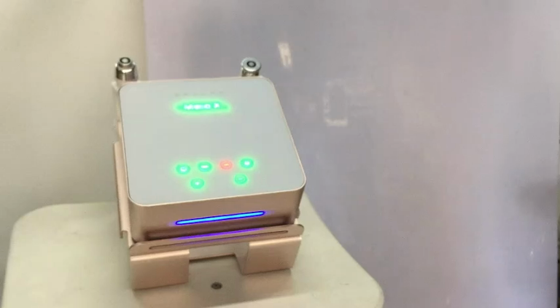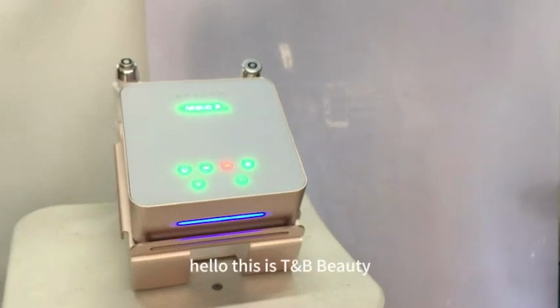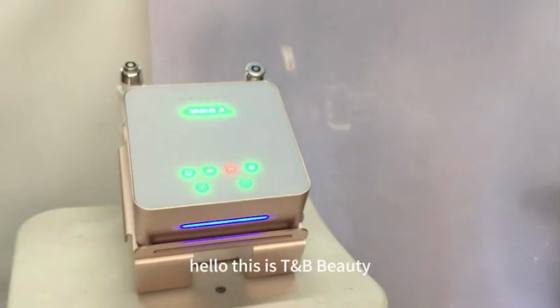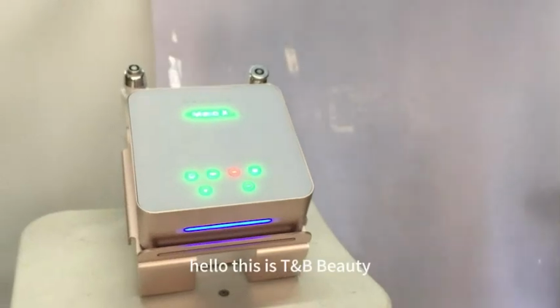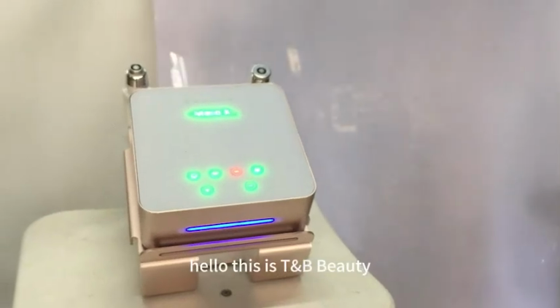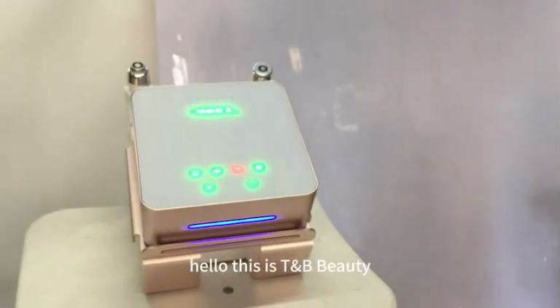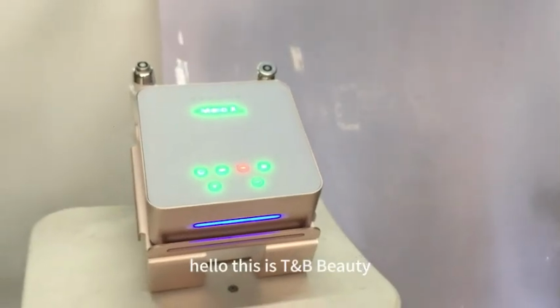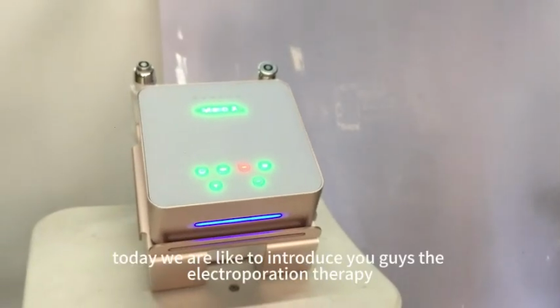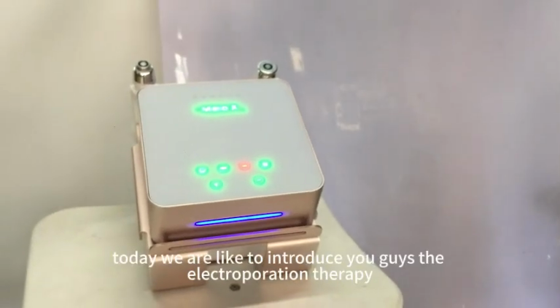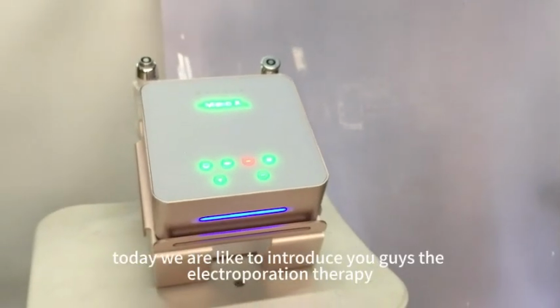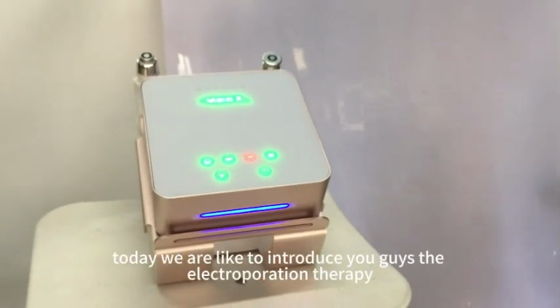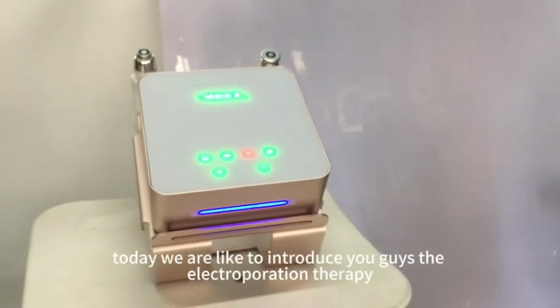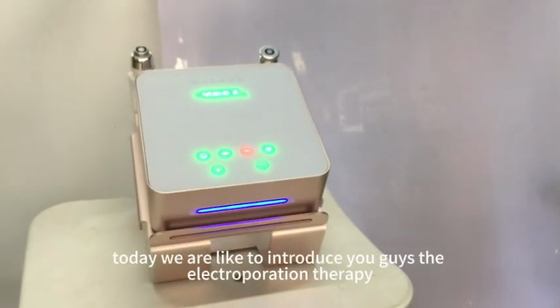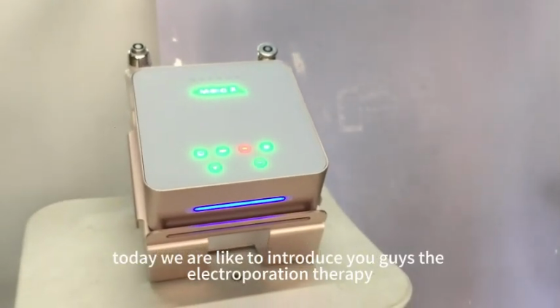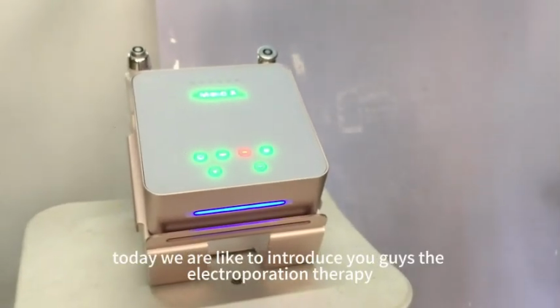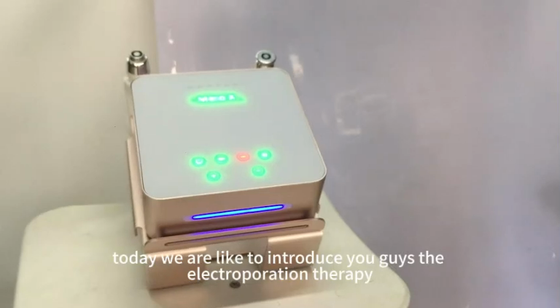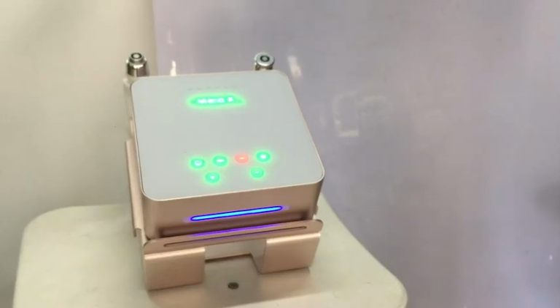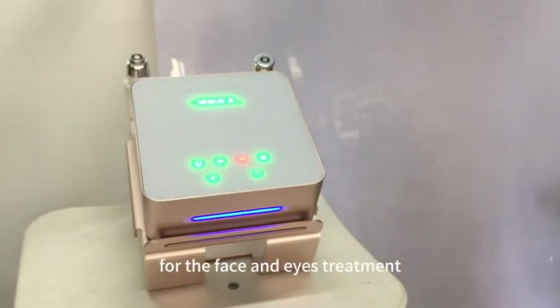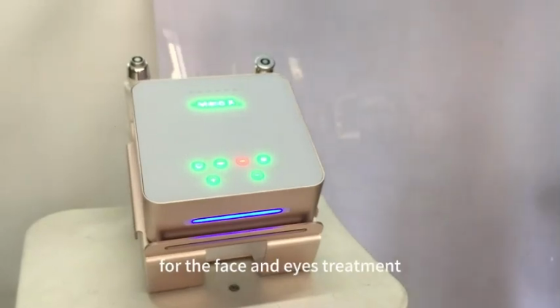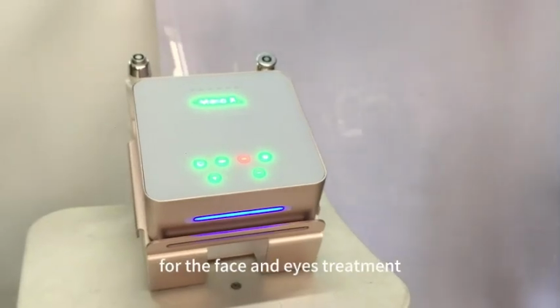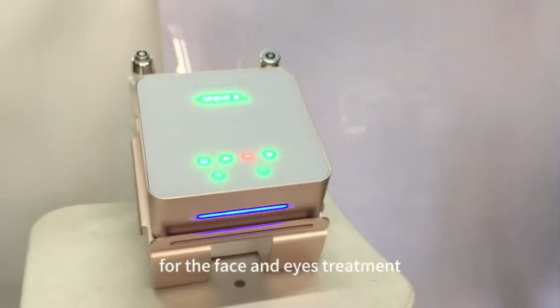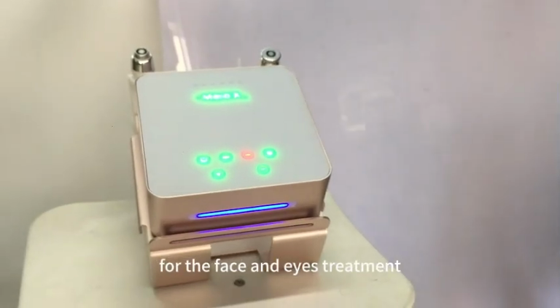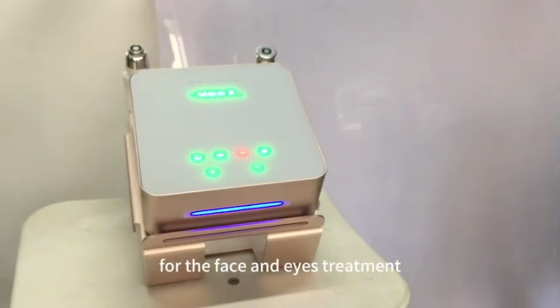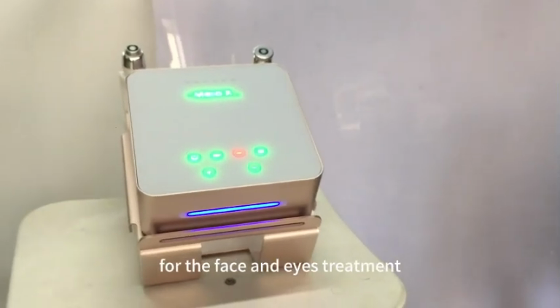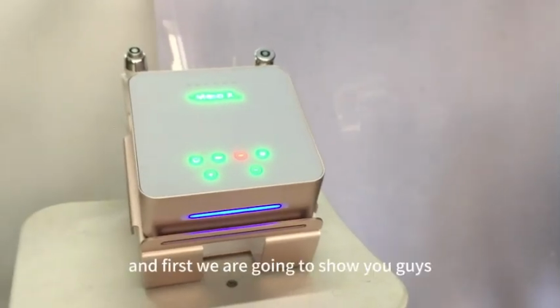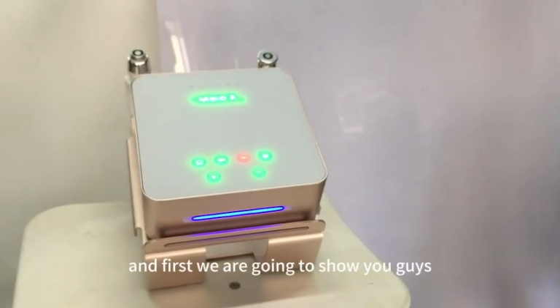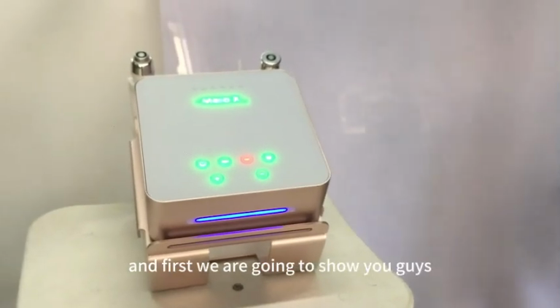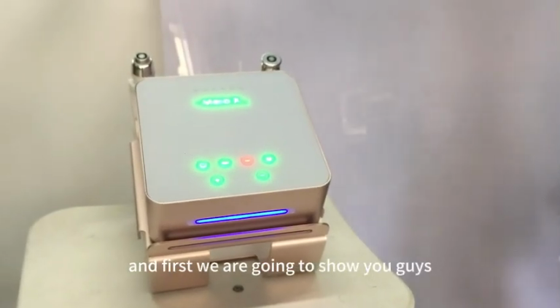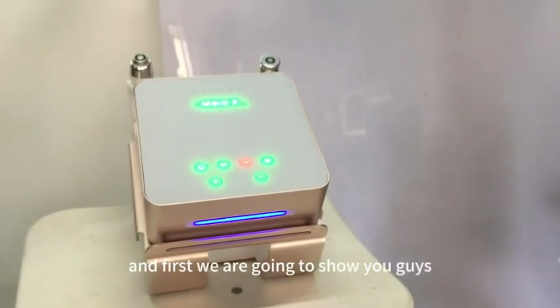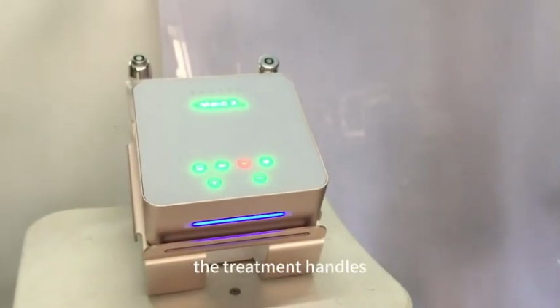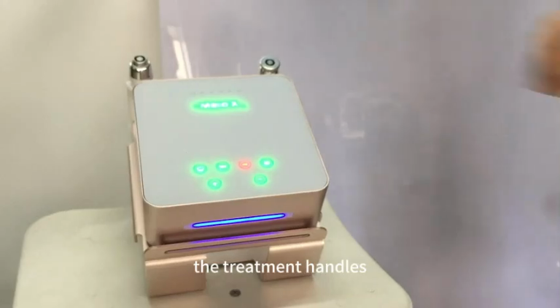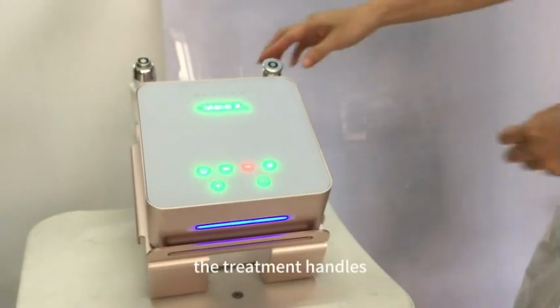Hello, this is TNB Beauty. Today I would like to introduce you guys the metal filipid for the face and eyes treatment, and first I'm going to show you guys the treatment handles.